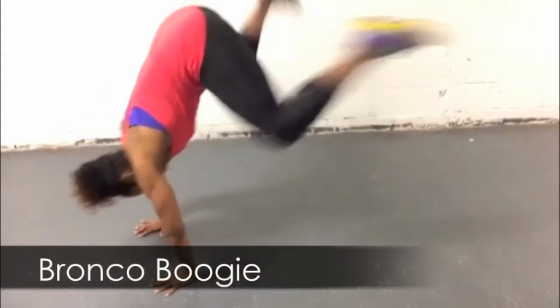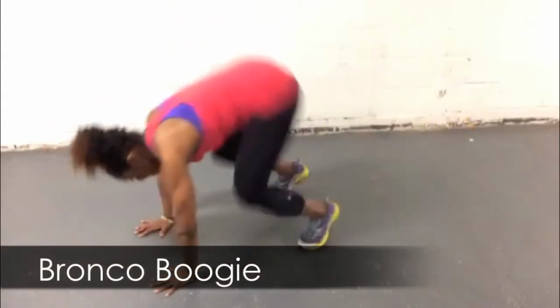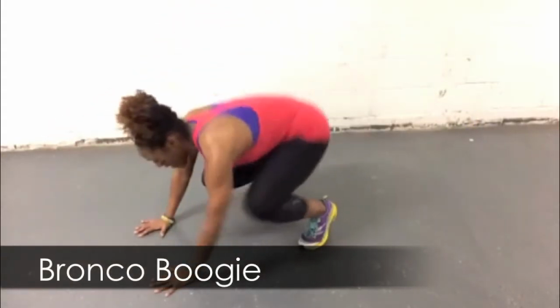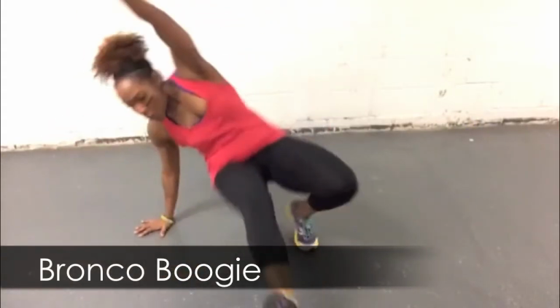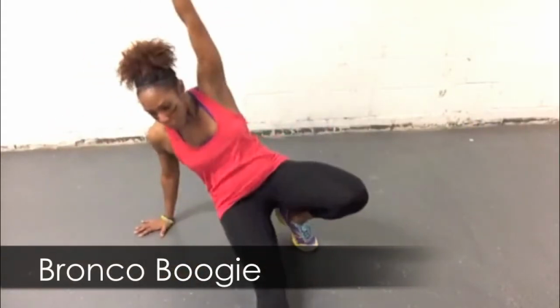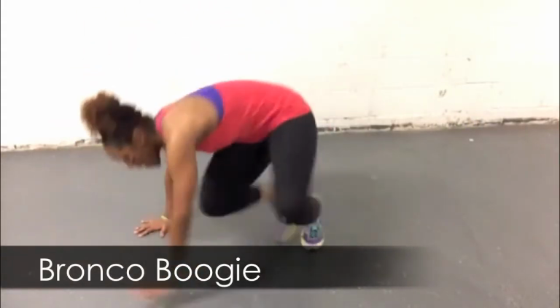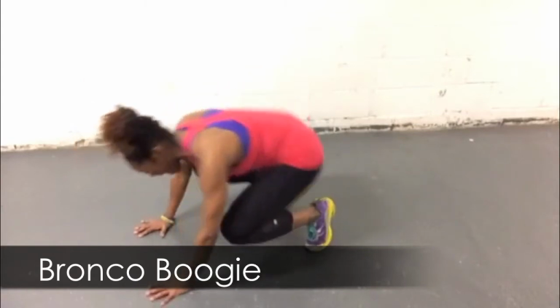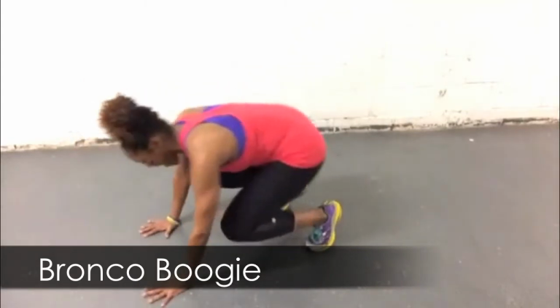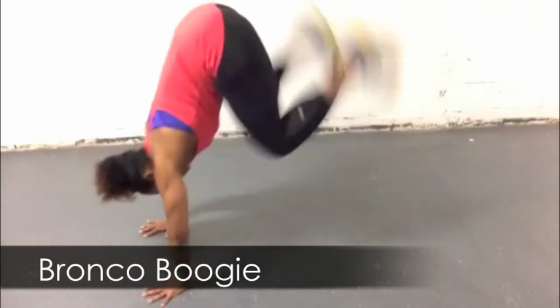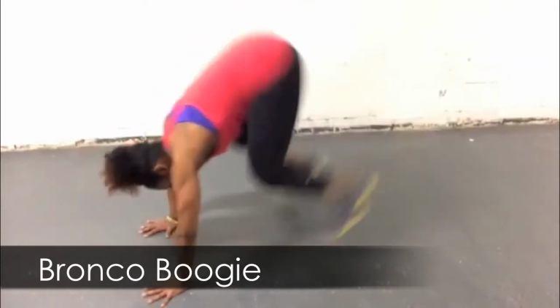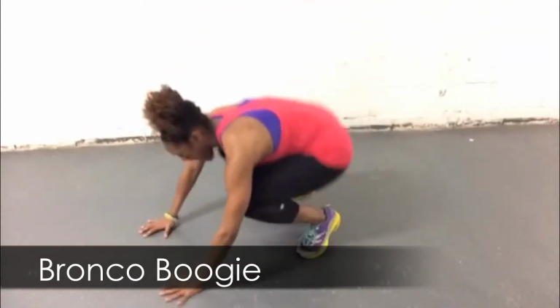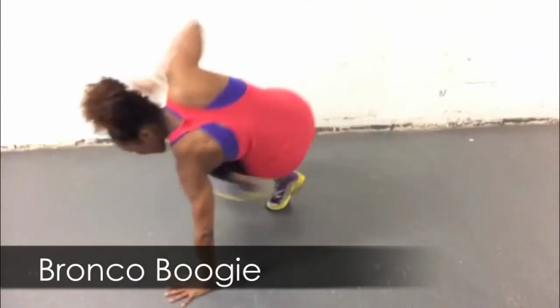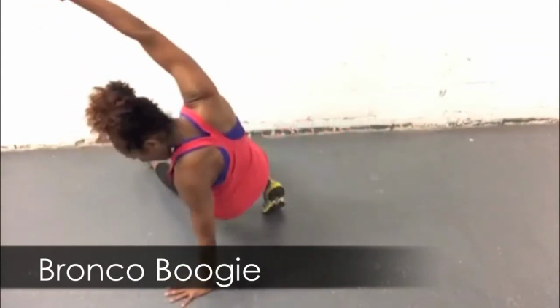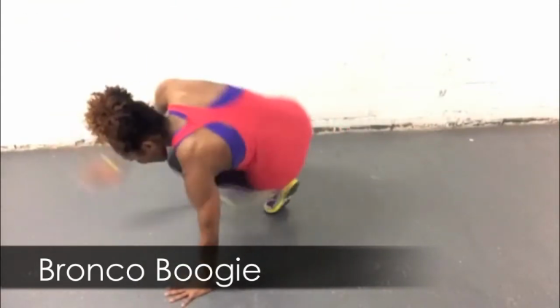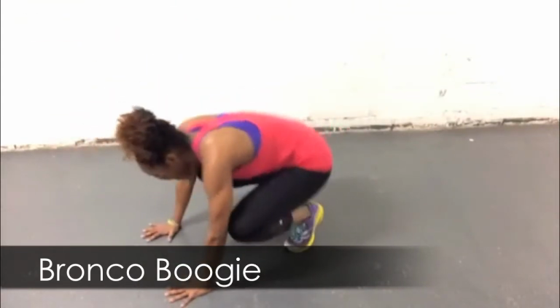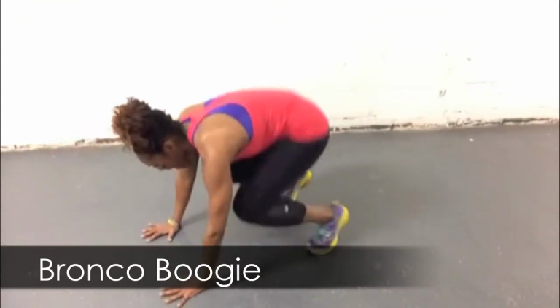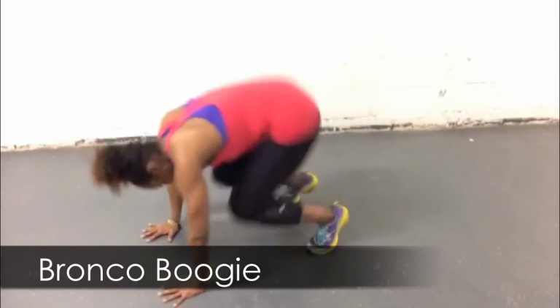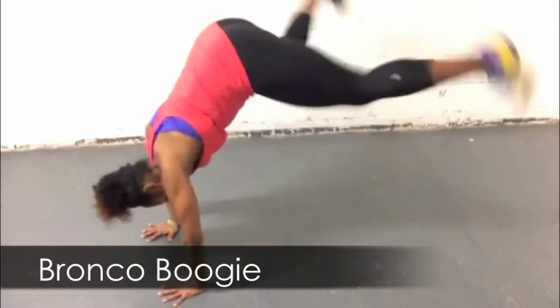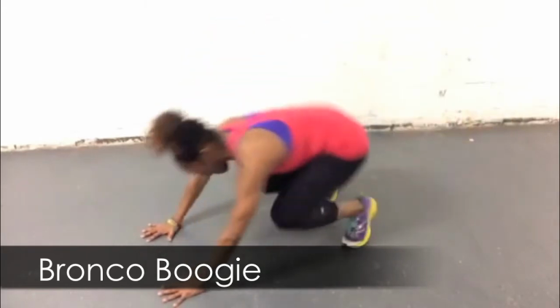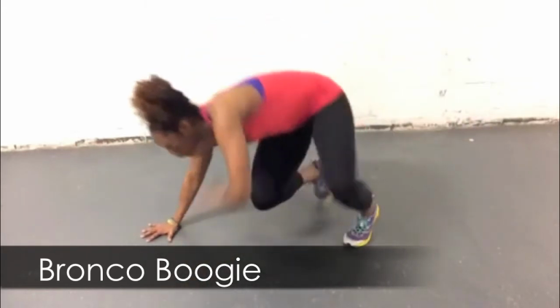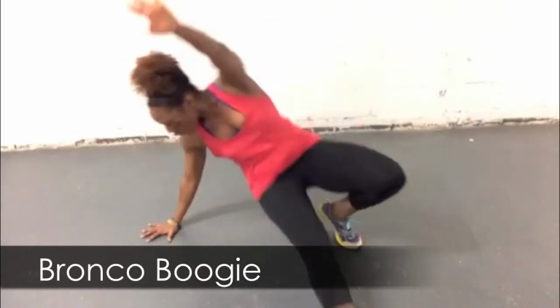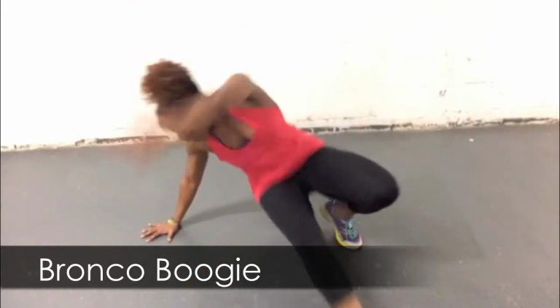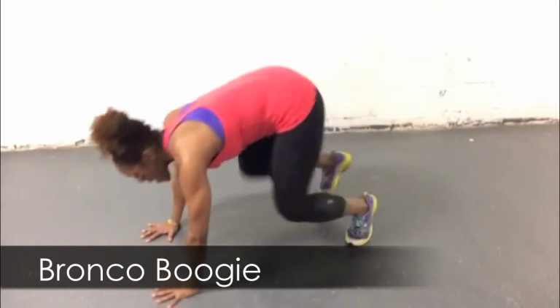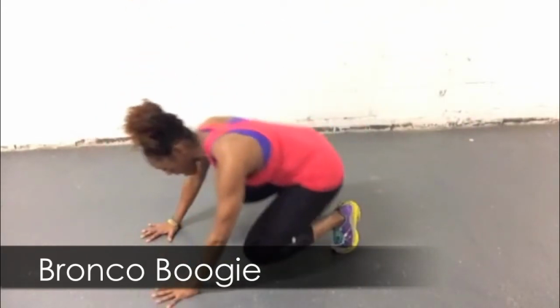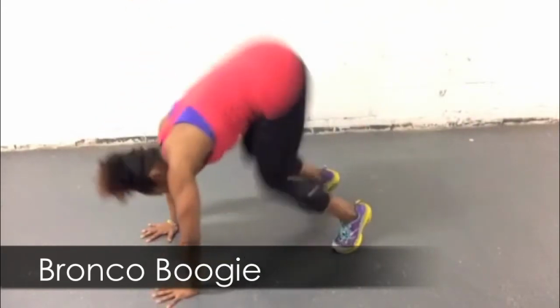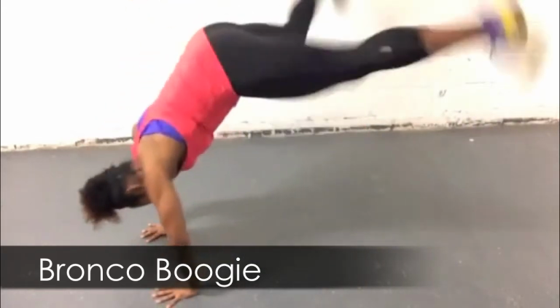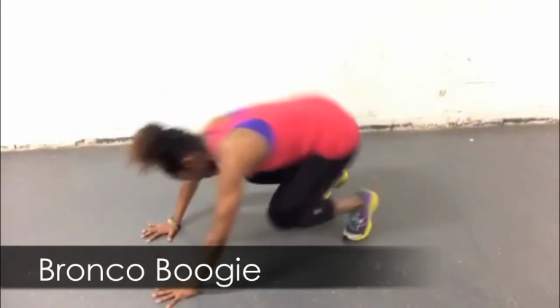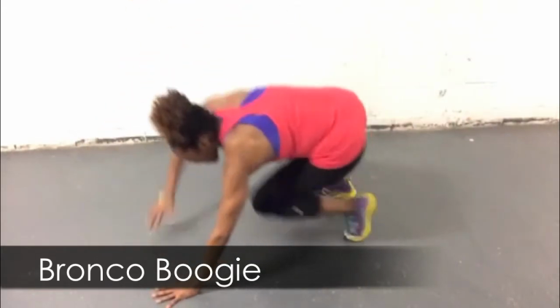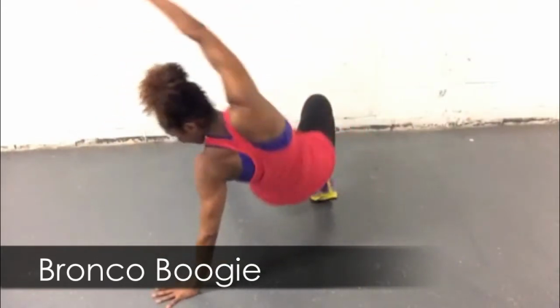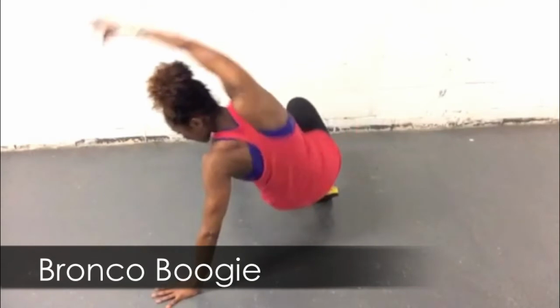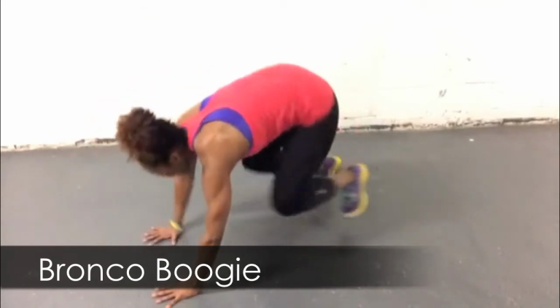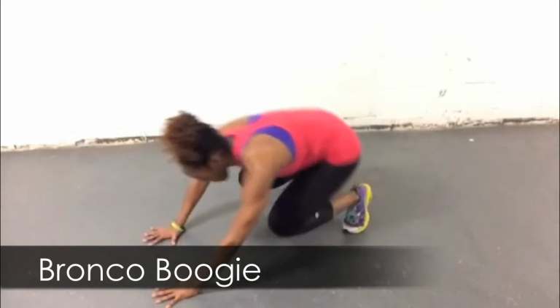Let's get down on the floor for this Bronco Boogie. I love this move — it is so buff, just like a Bronco. Kick your legs out, use your core. Then you're going to shoot your leg through, and the arm comes up using your core there too. Make this move fluid, and make it look good.